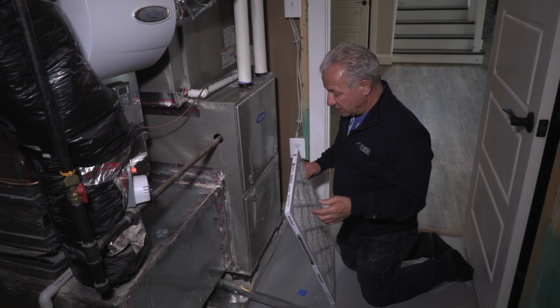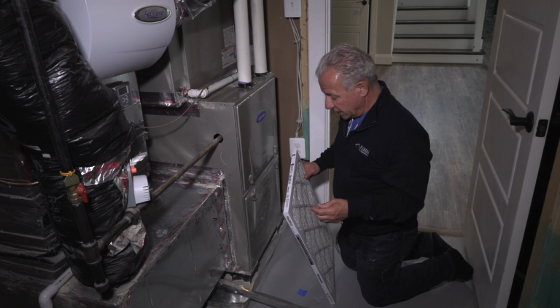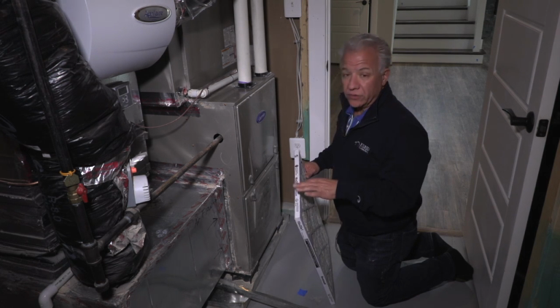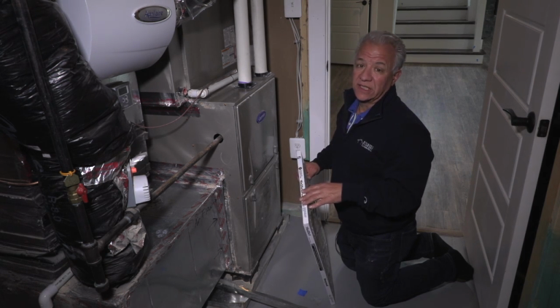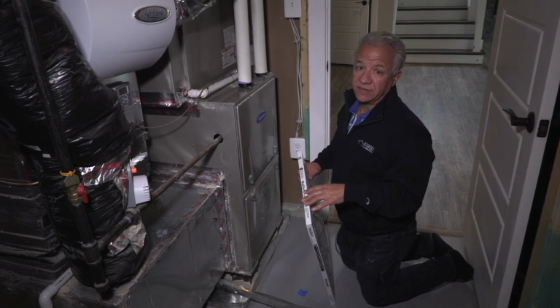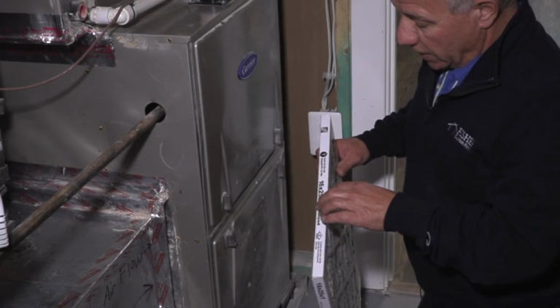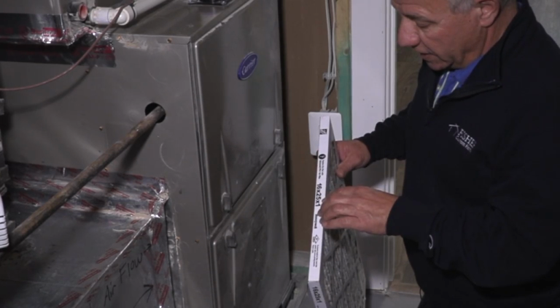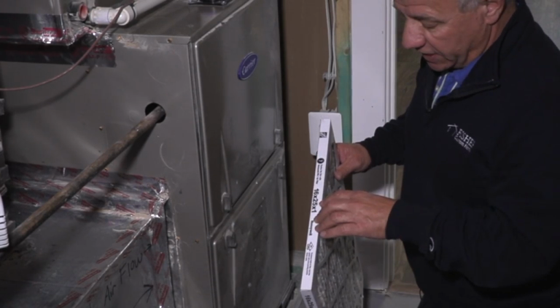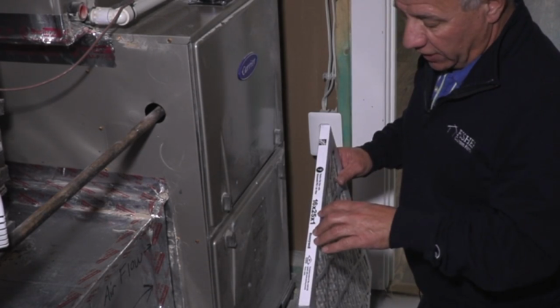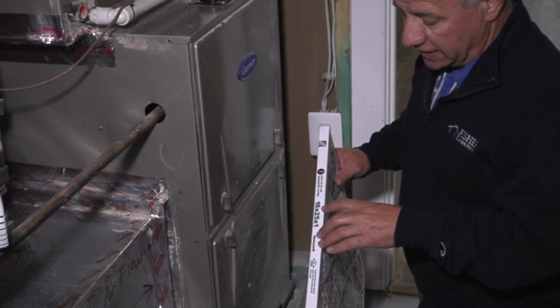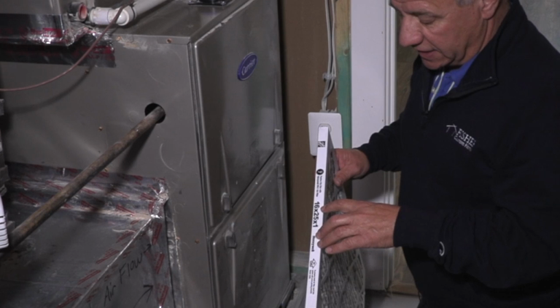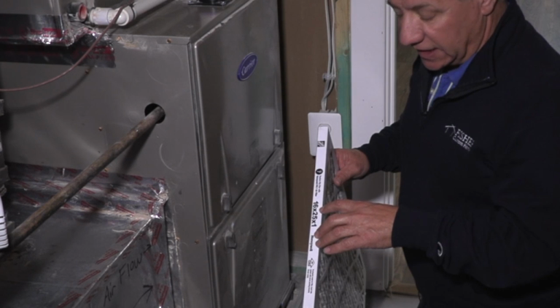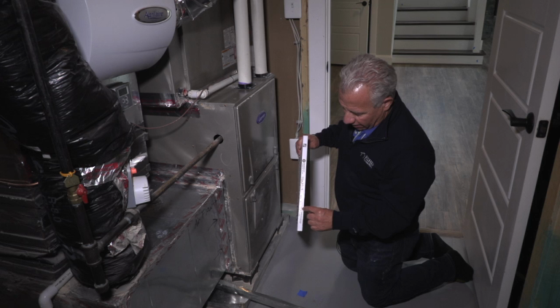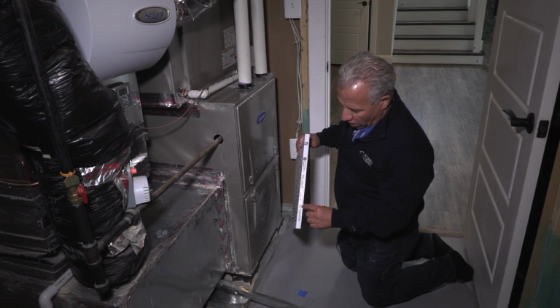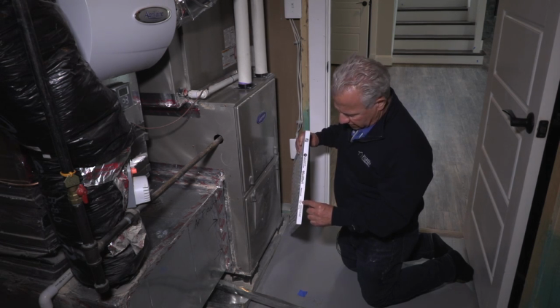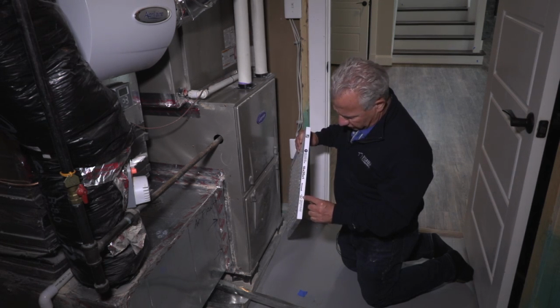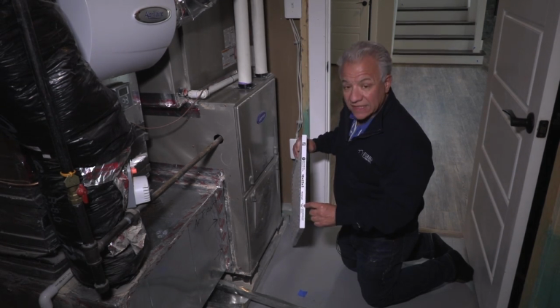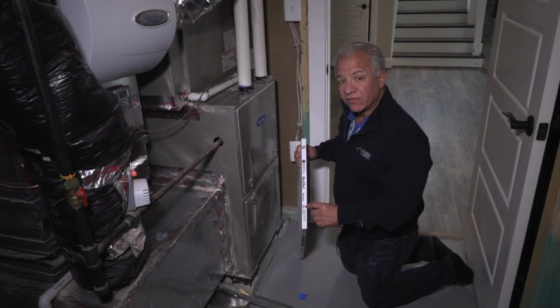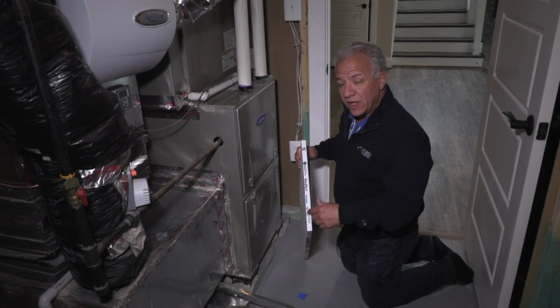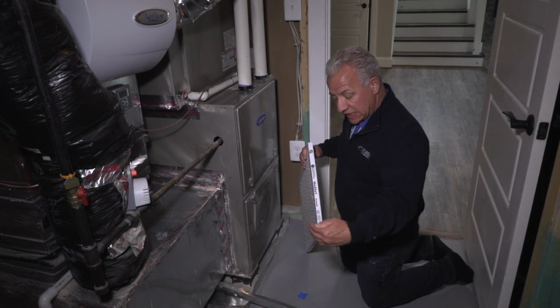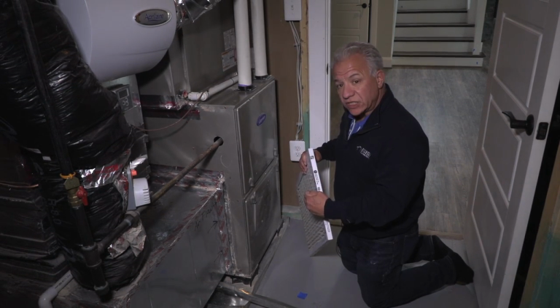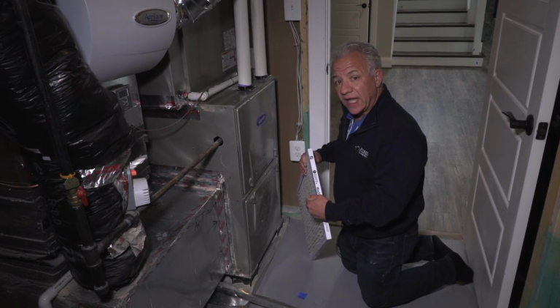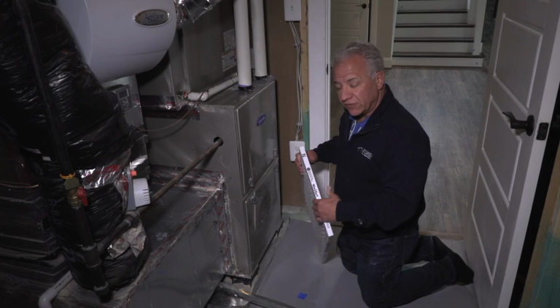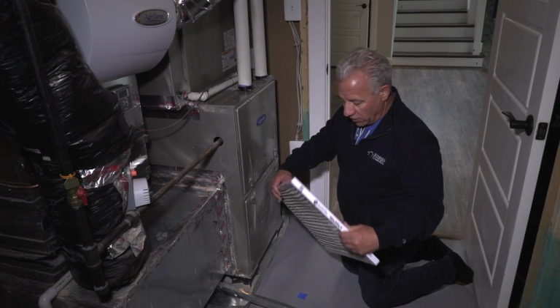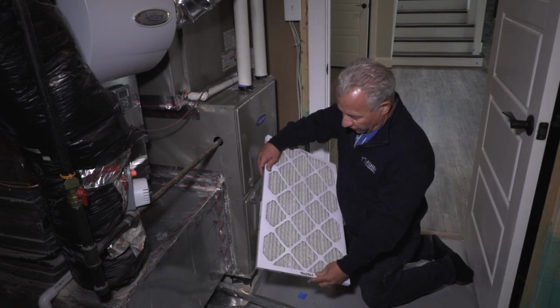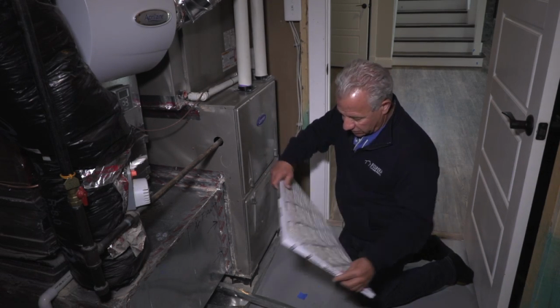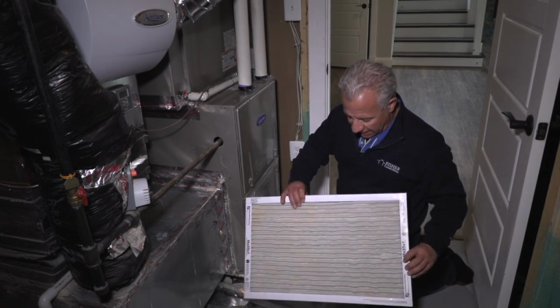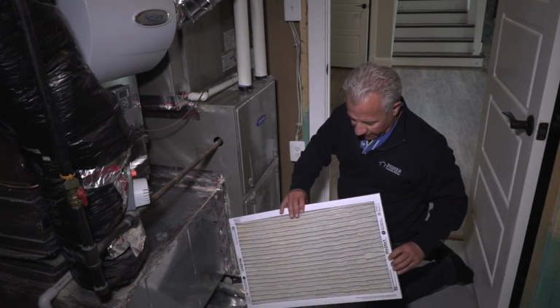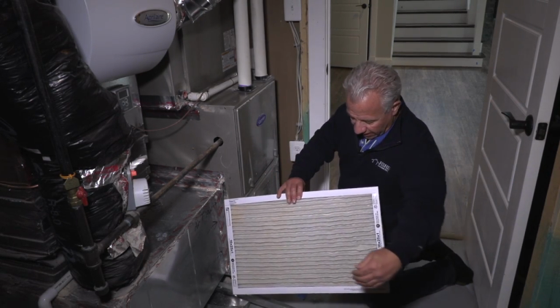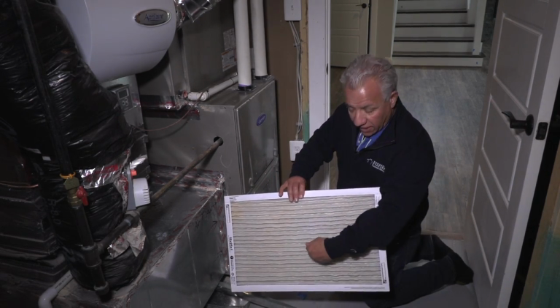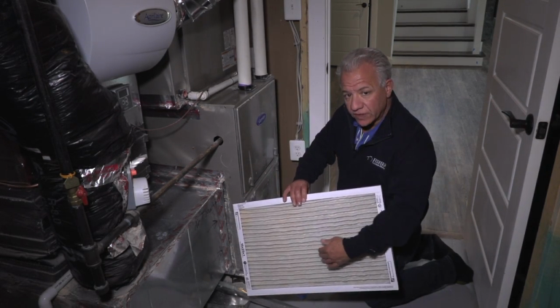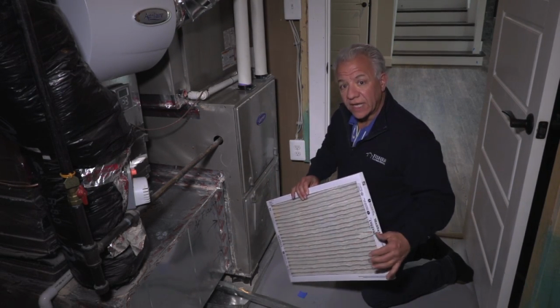Obviously the first thing you want to do is check the size — make sure you have the right size. If you look at the filter, you'll see that there's an arrow on the edge of the filter that says airflow. That's the direction that the air should flow. The filter is two-sided and the air should come through in that direction.